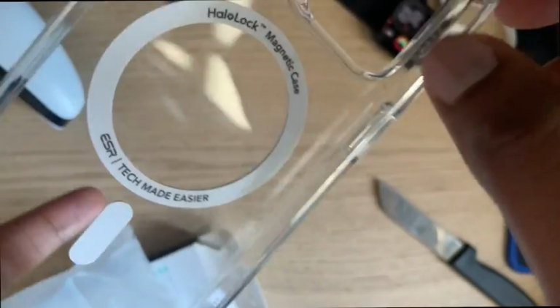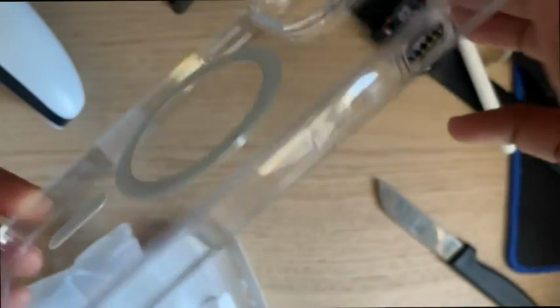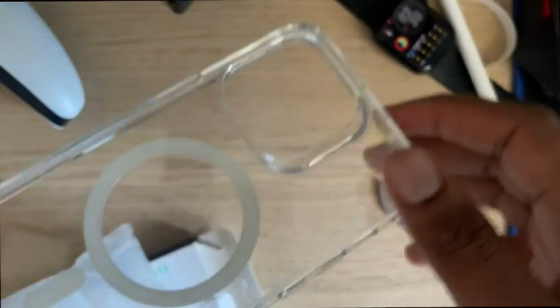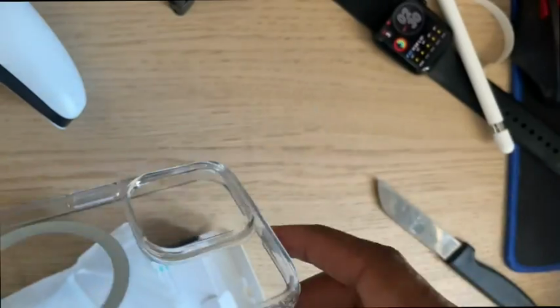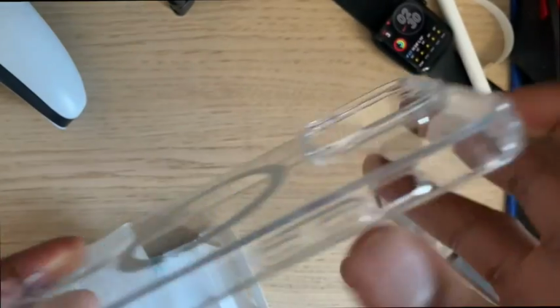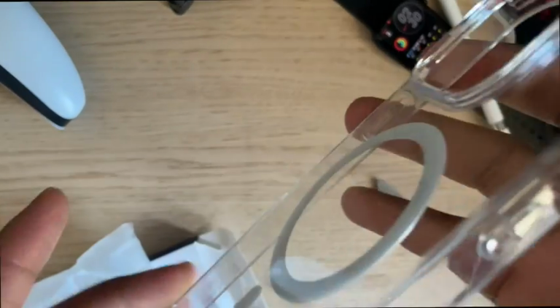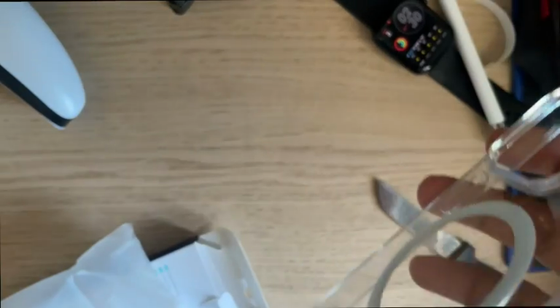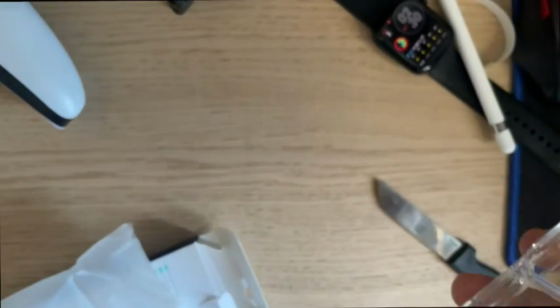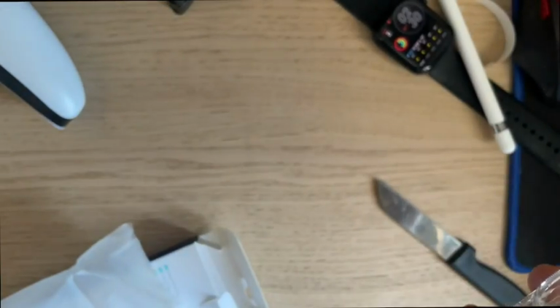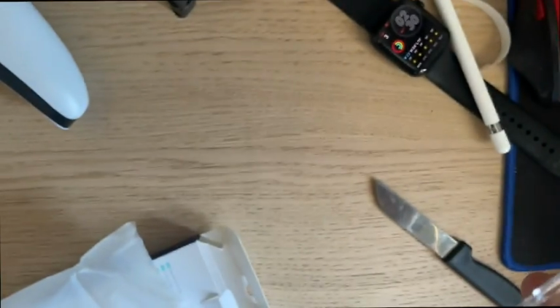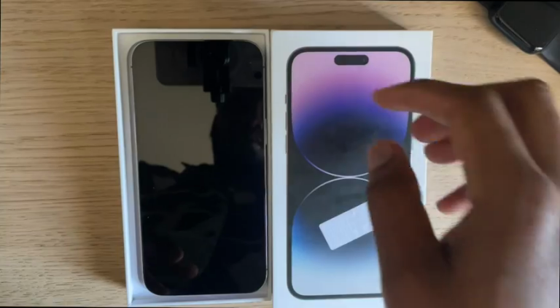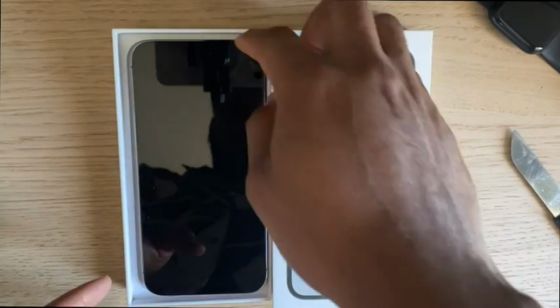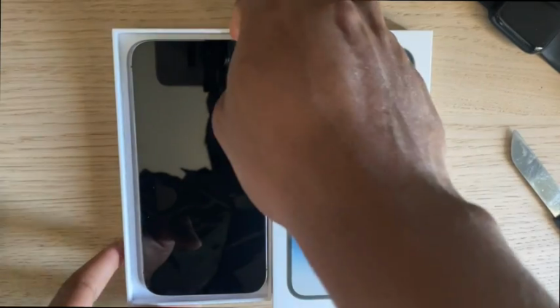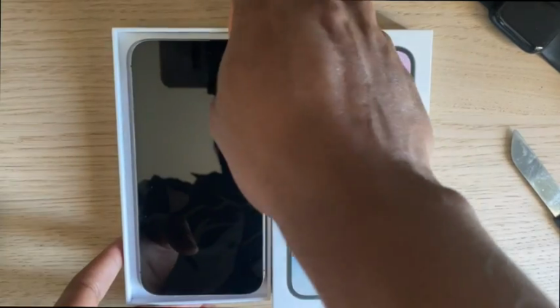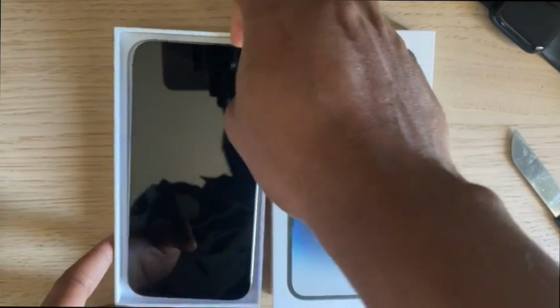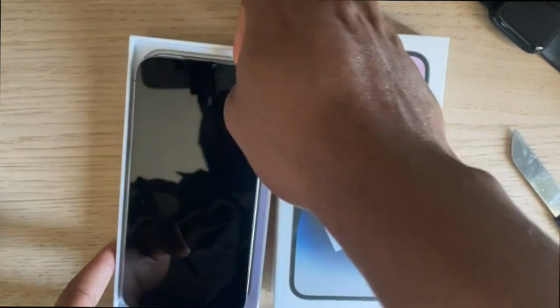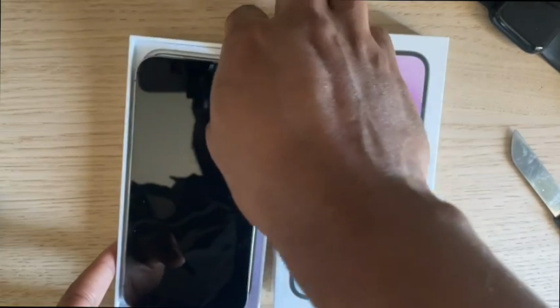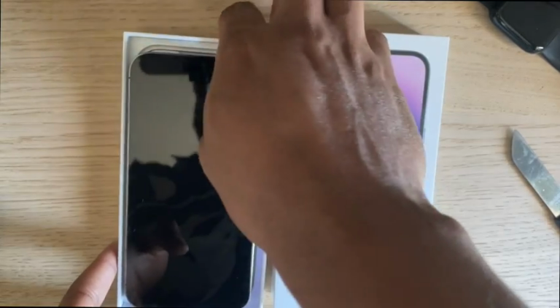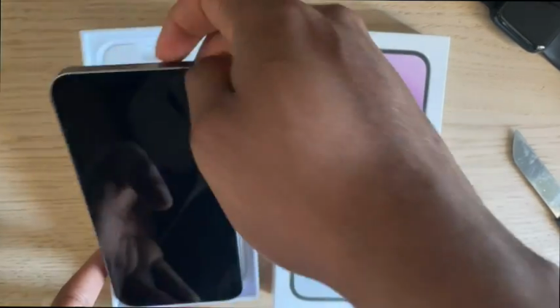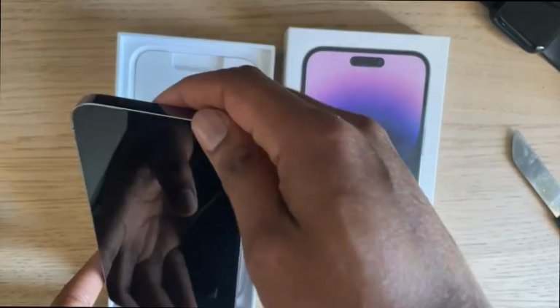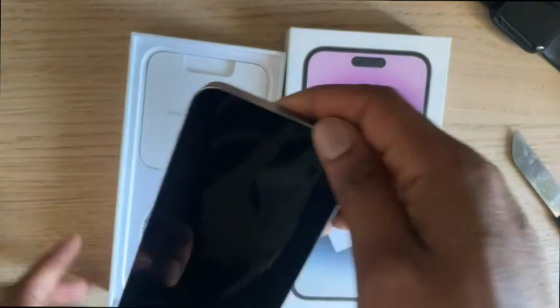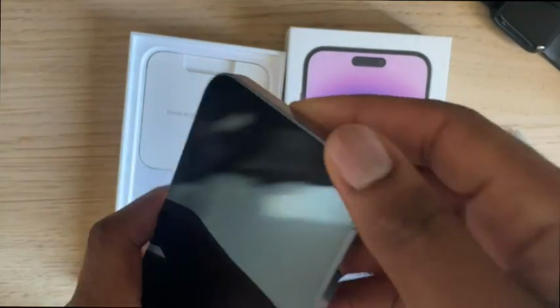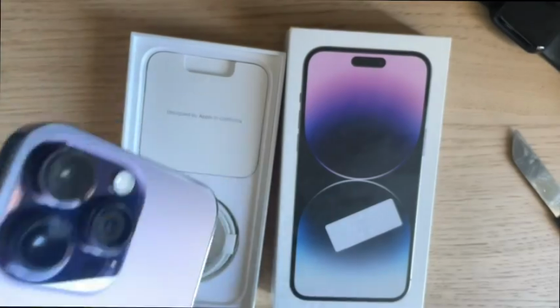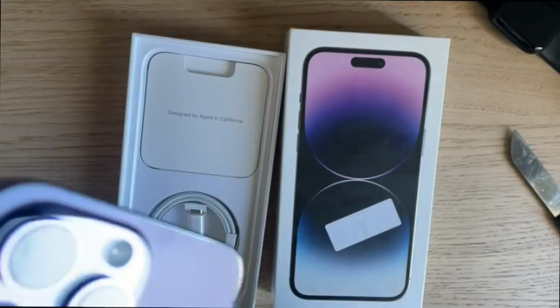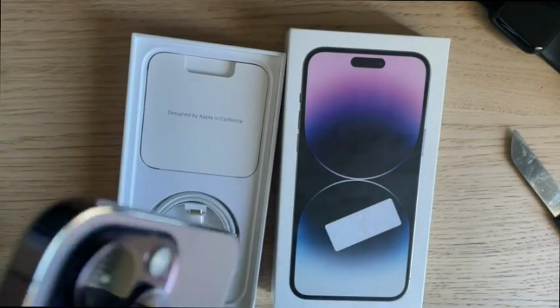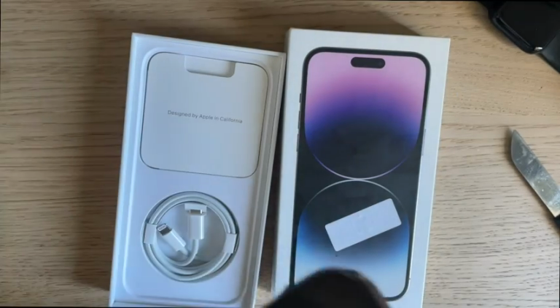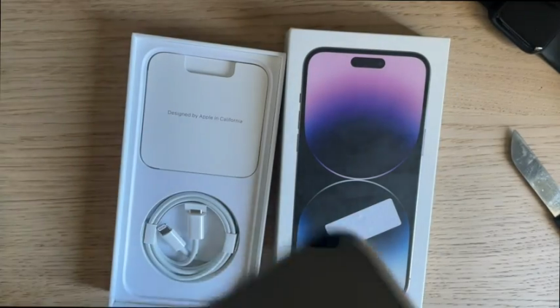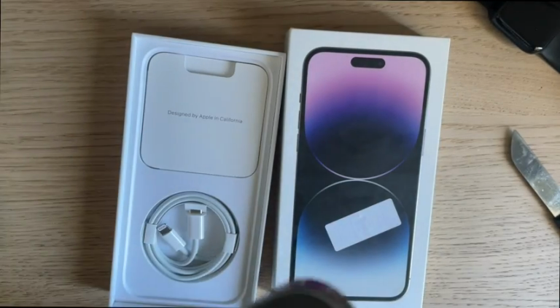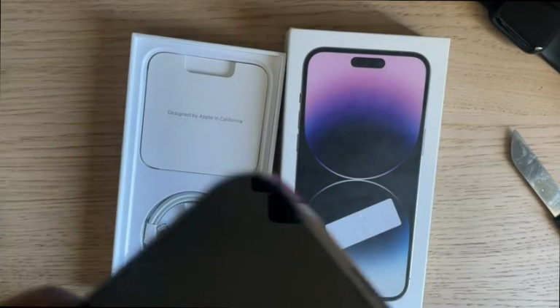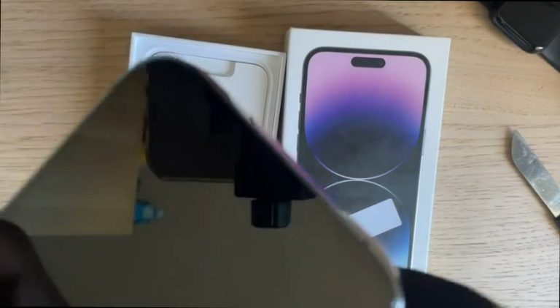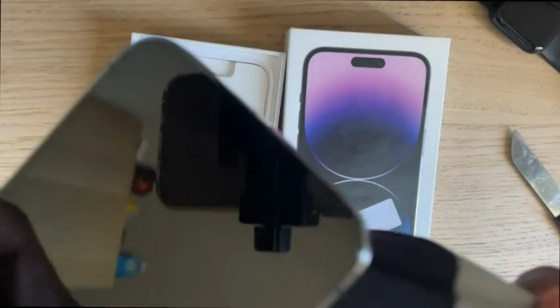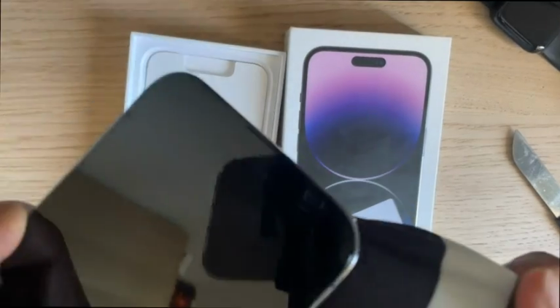Finally, no more power banks! I have three power banks — I'm doing giveaways left and right because I have a new phone now. I just wanted to unbox that.